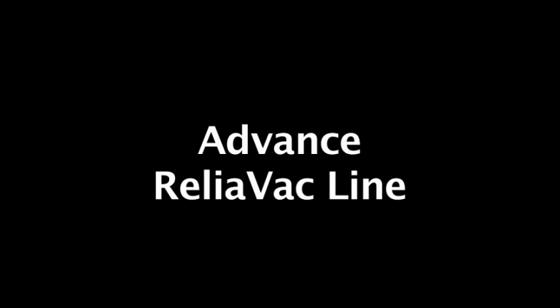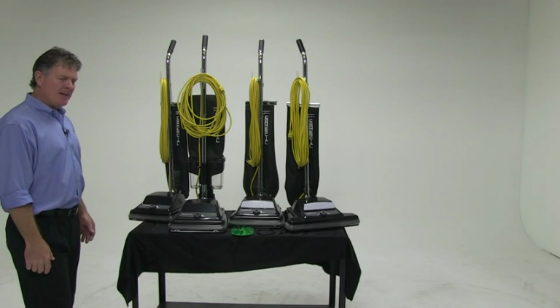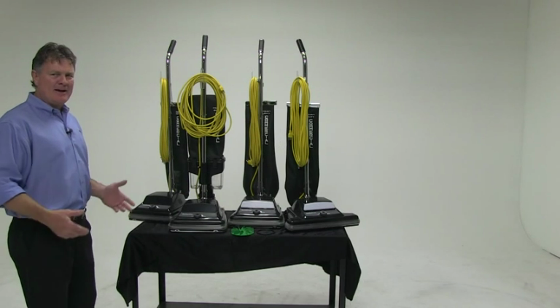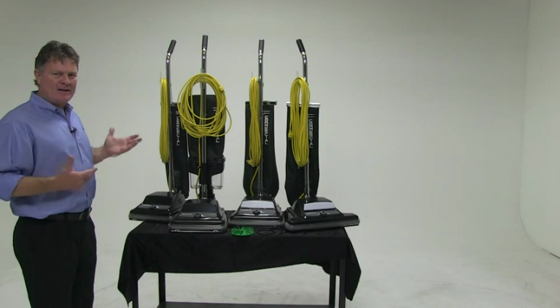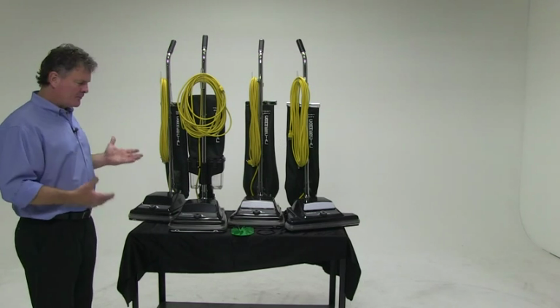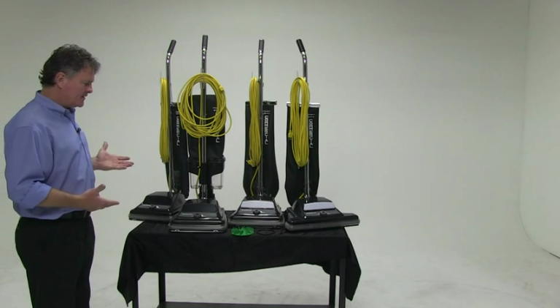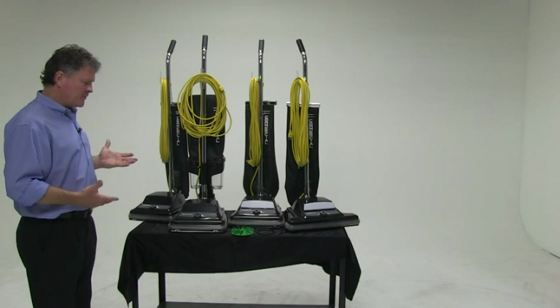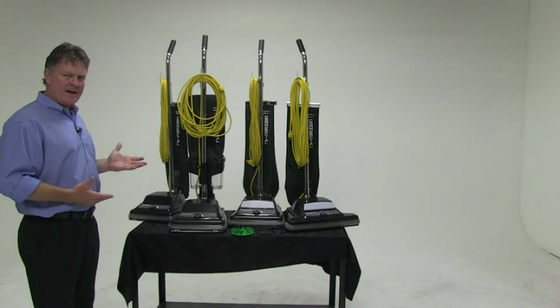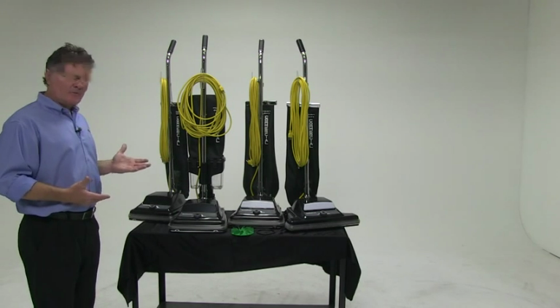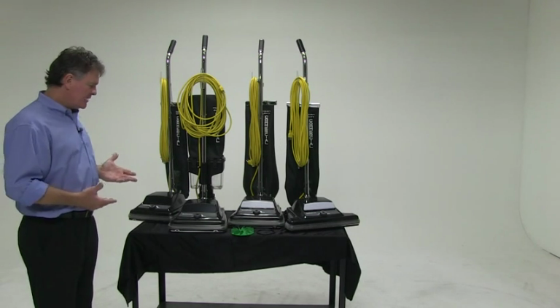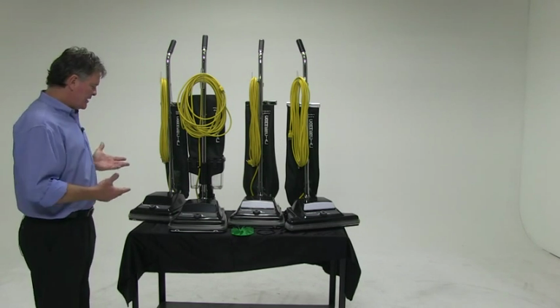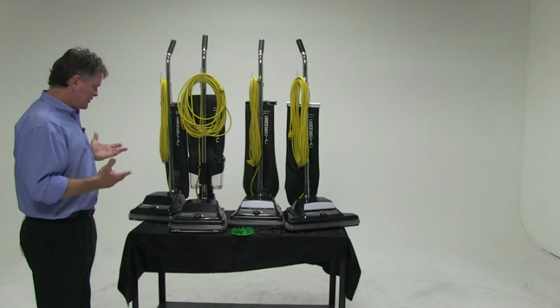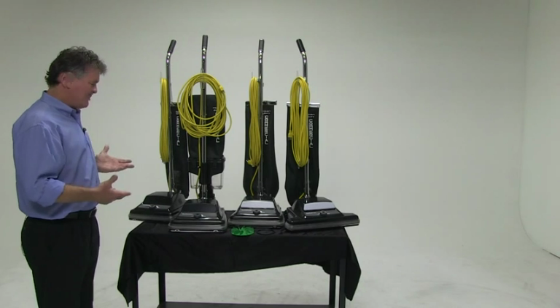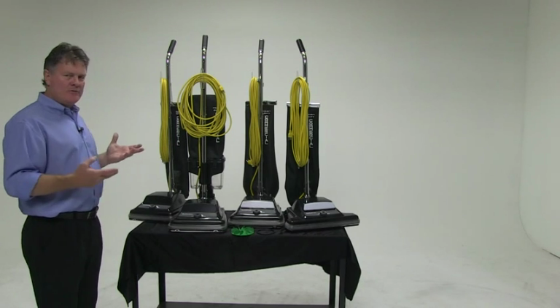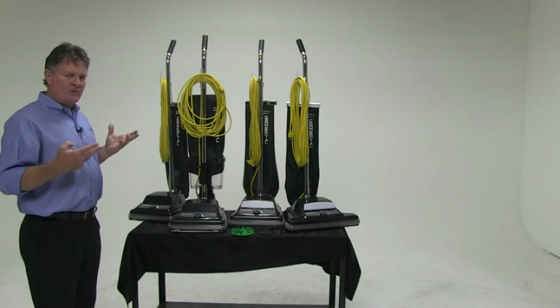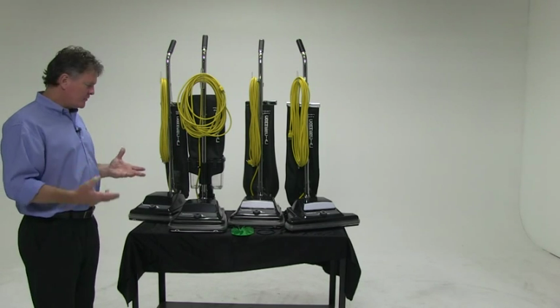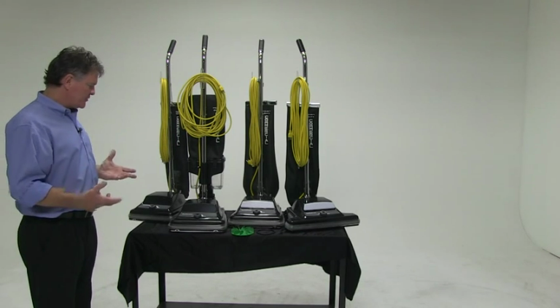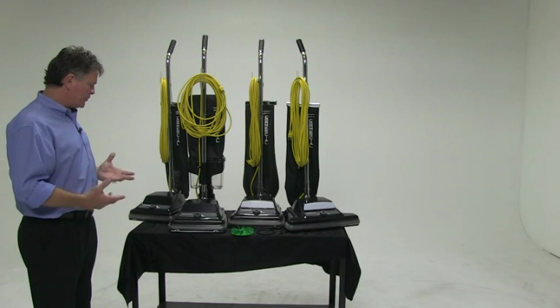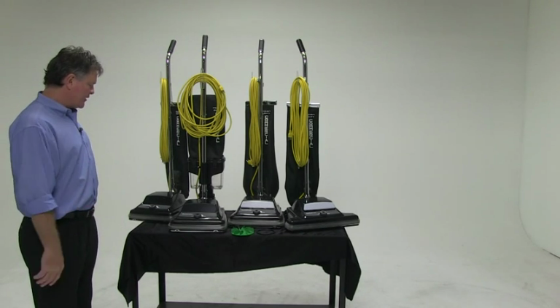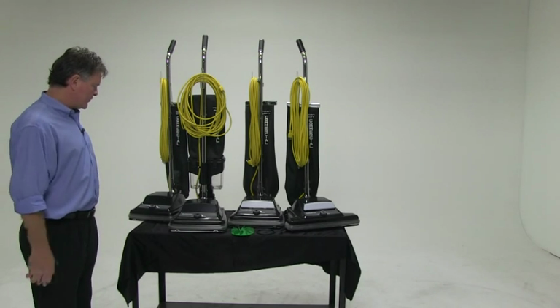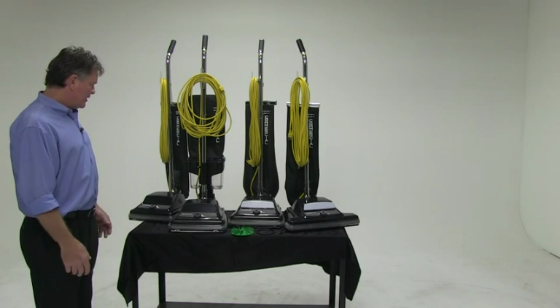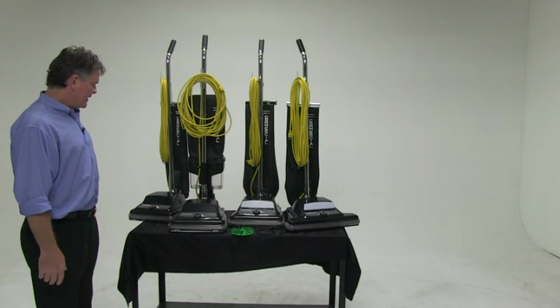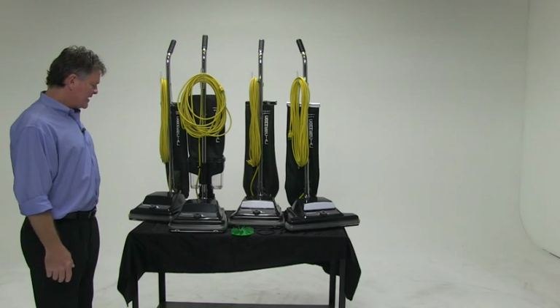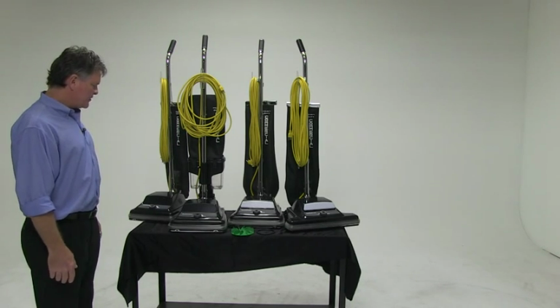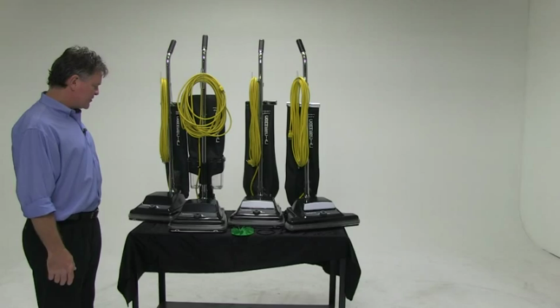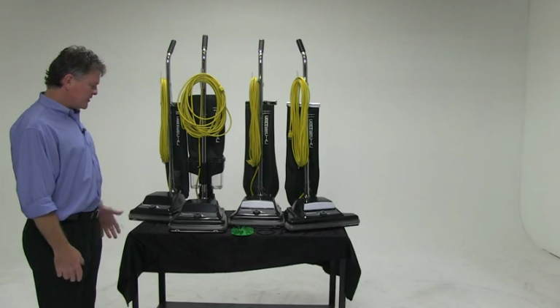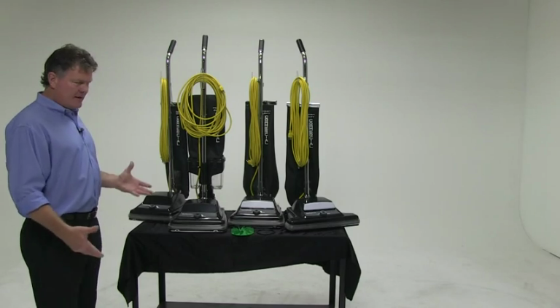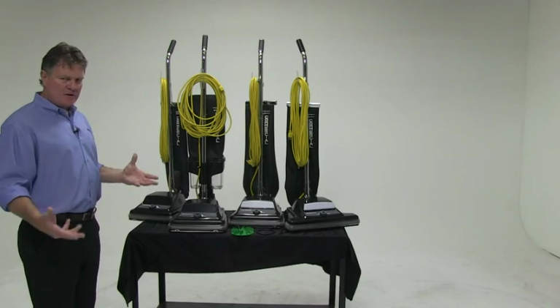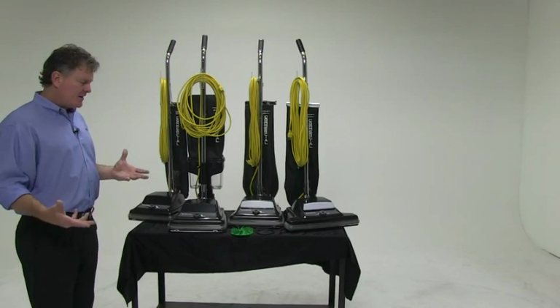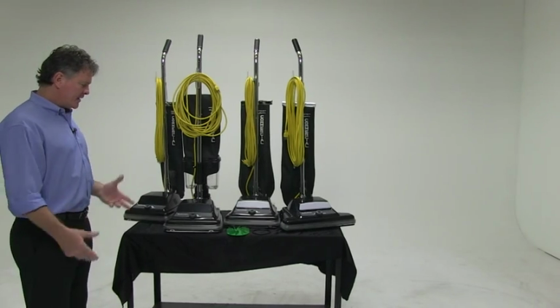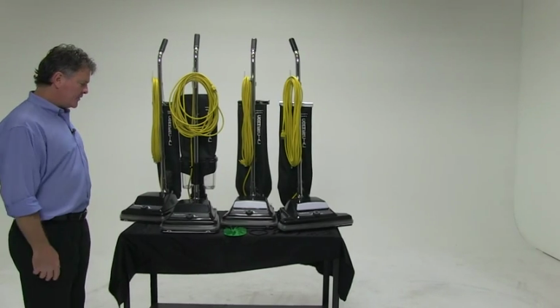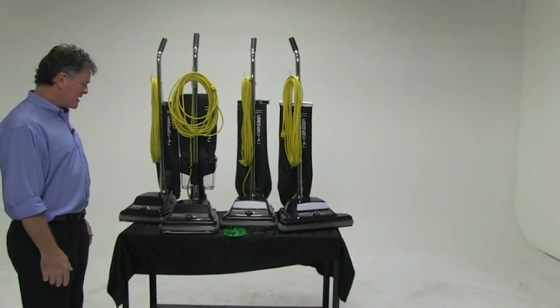The ReliaVac line of upright single motor vacuums — great value, great traditional tool in our industry. The technology is trusted and has been out there a long time.